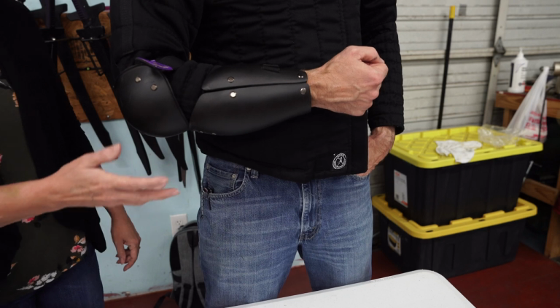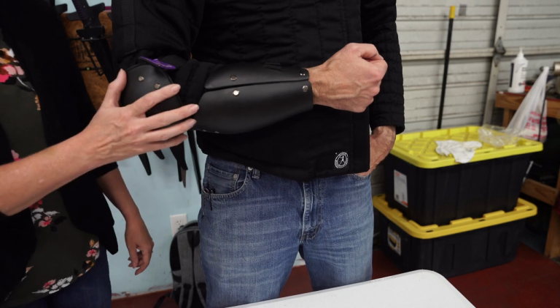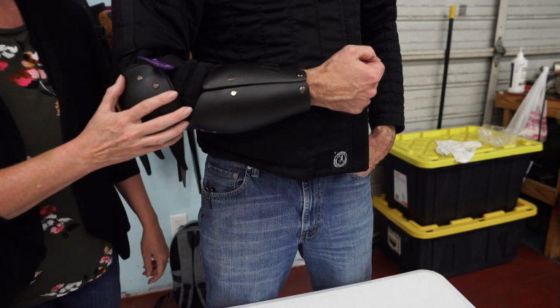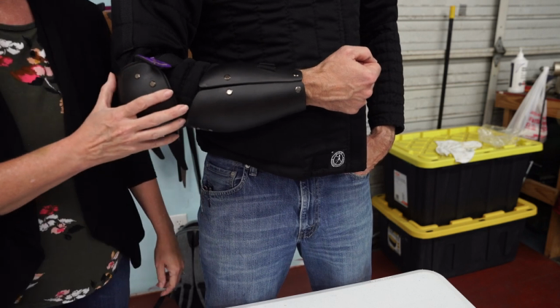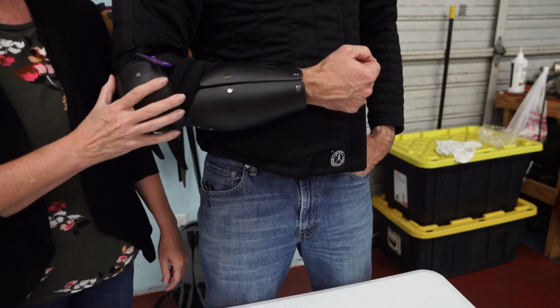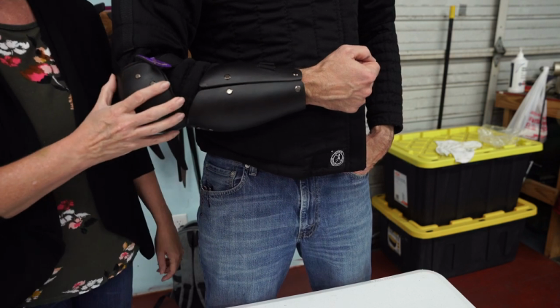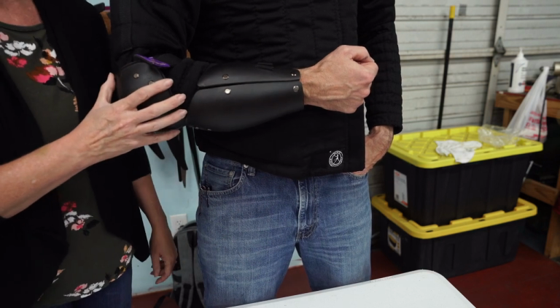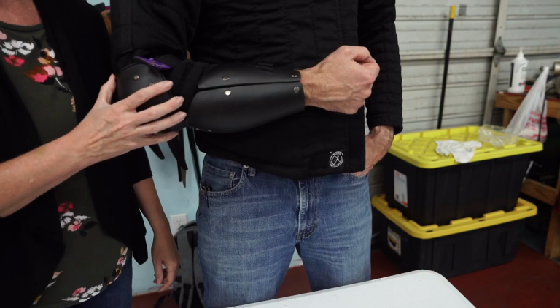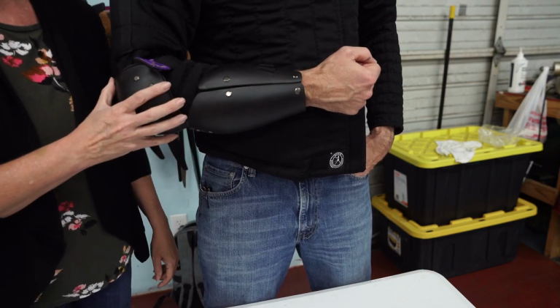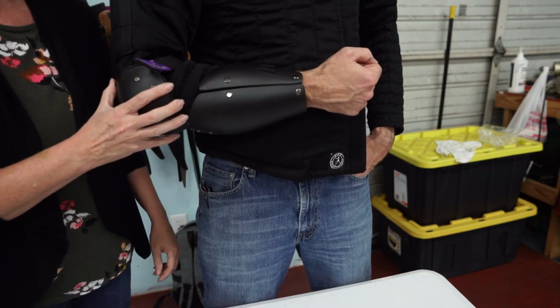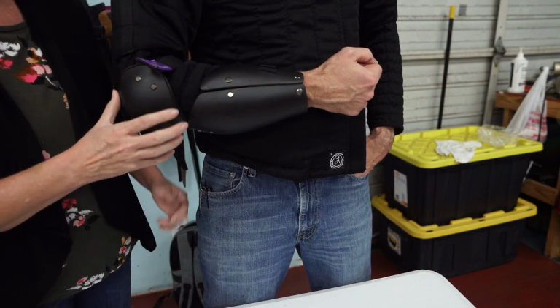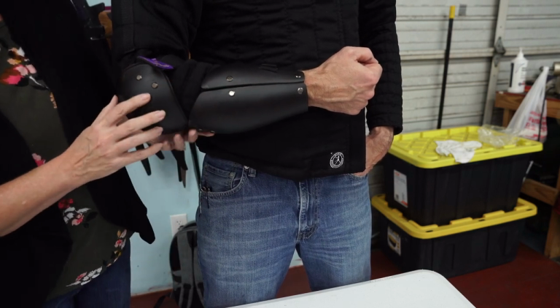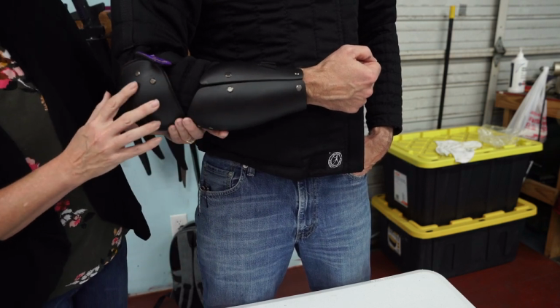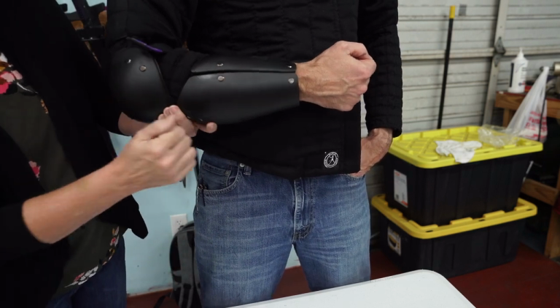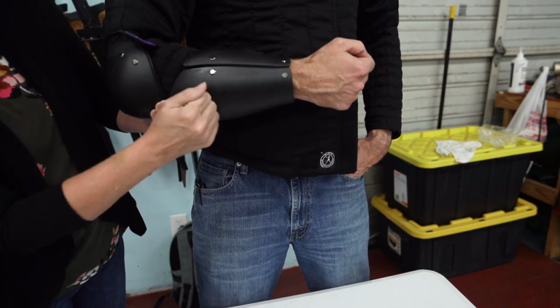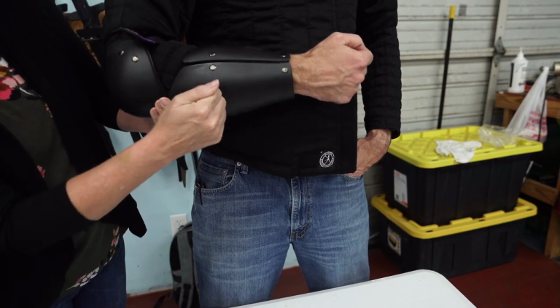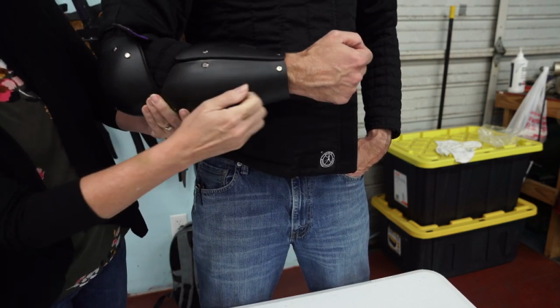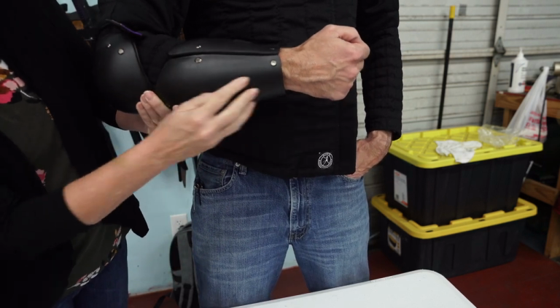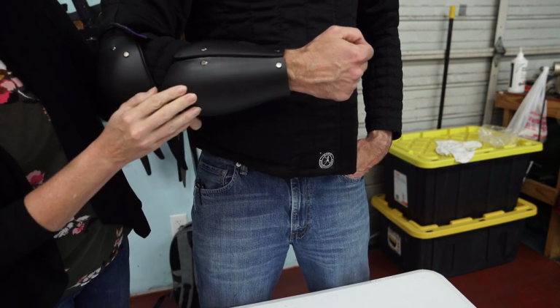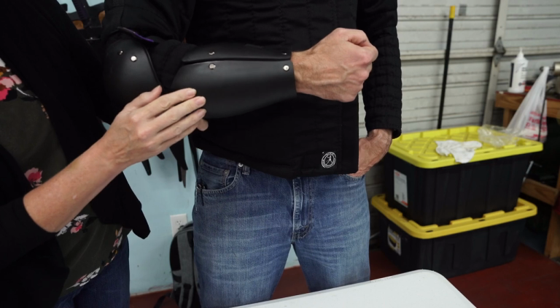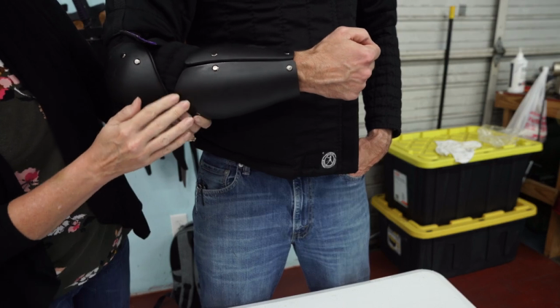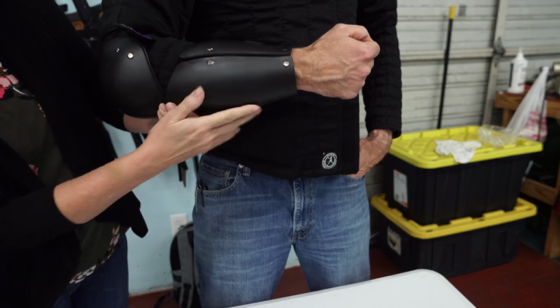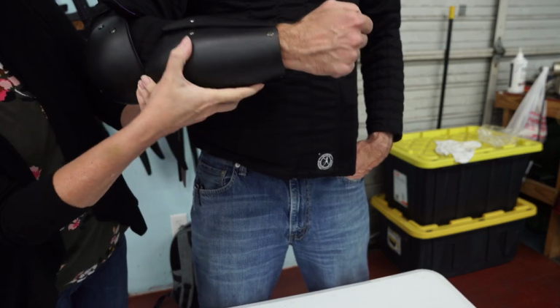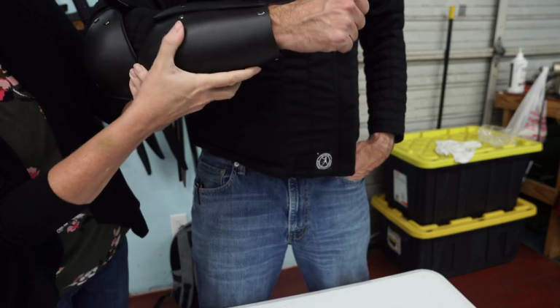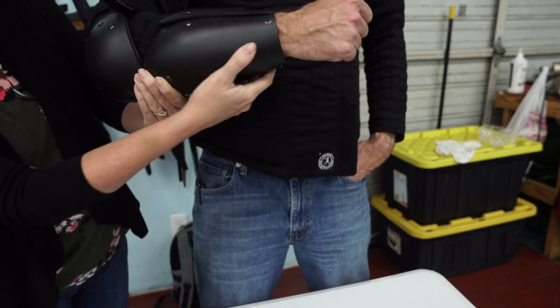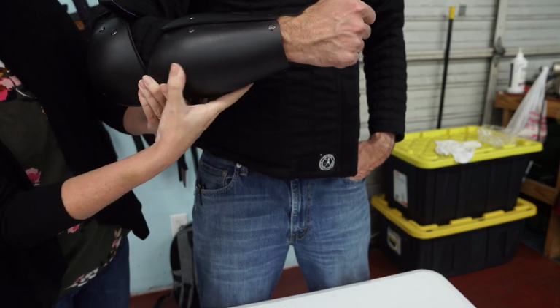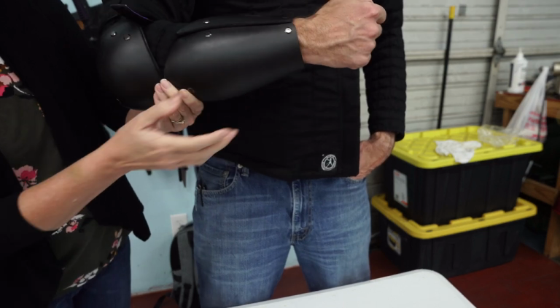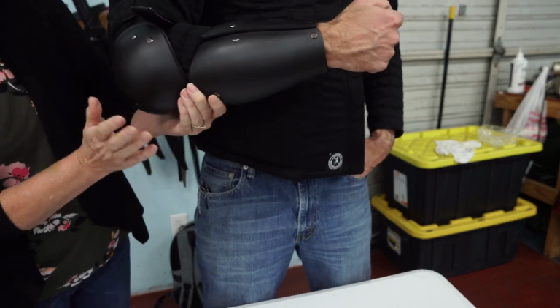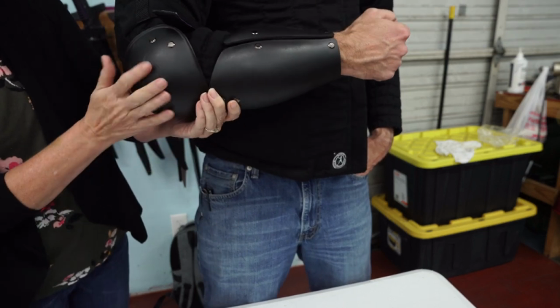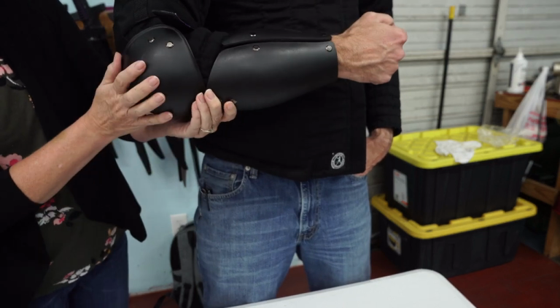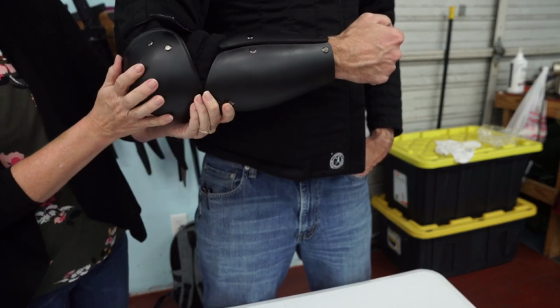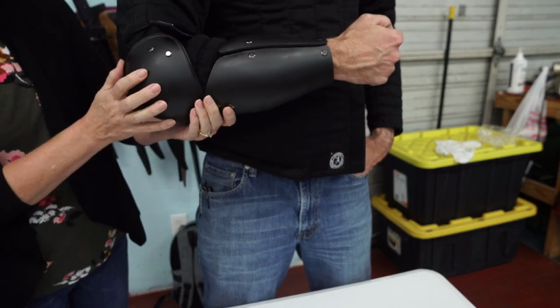This forearm elbow combination is what we call our encased, and so it is a hard plate all the way around. It covers the forearm well and has the hard elbow.